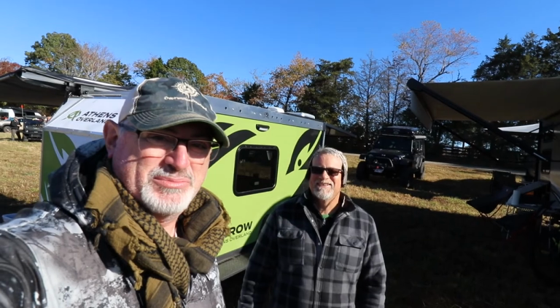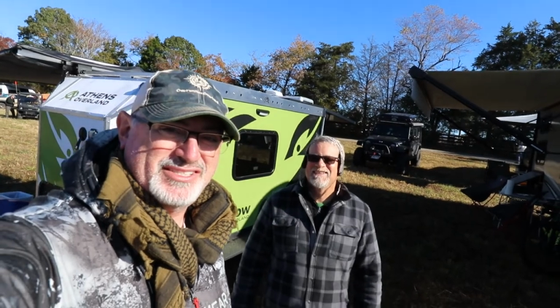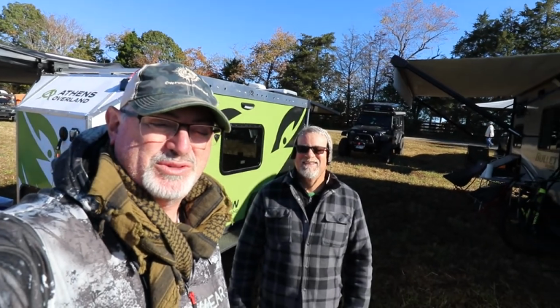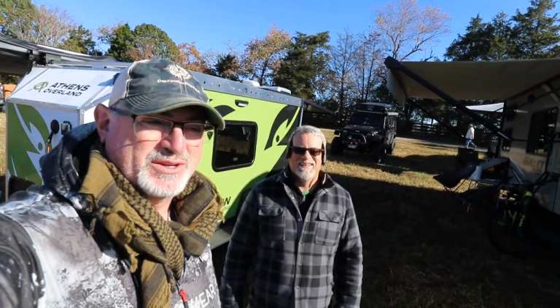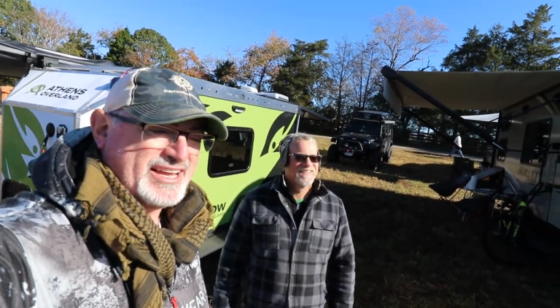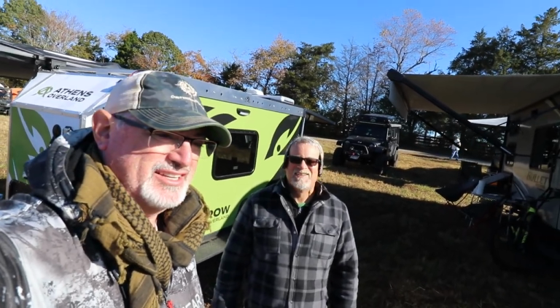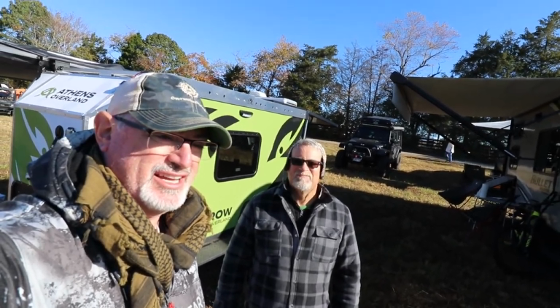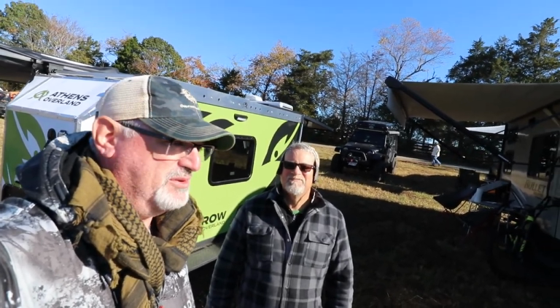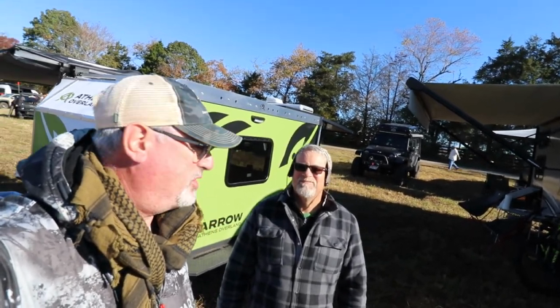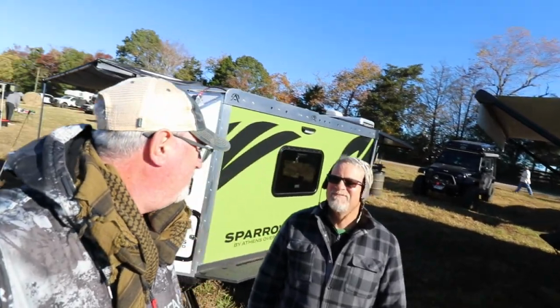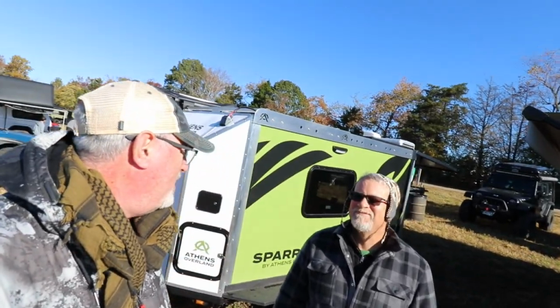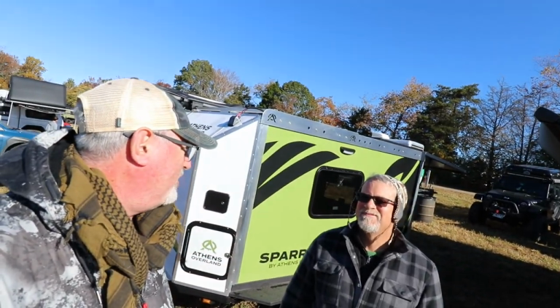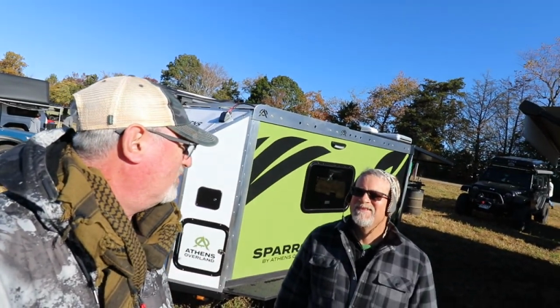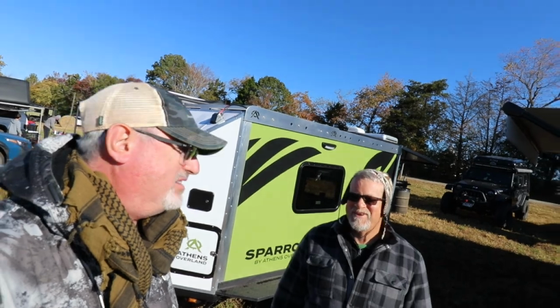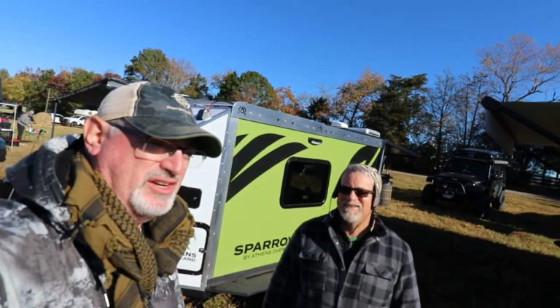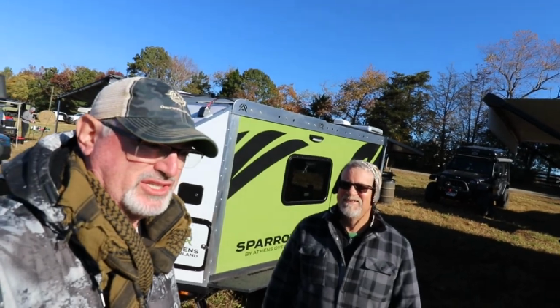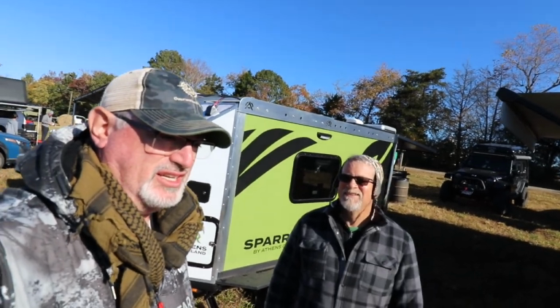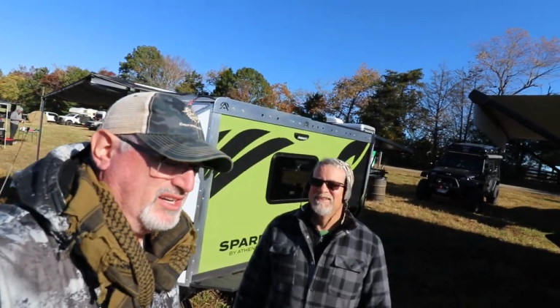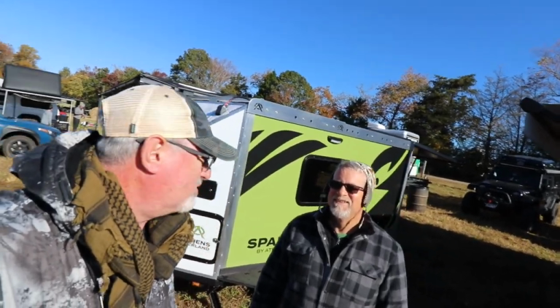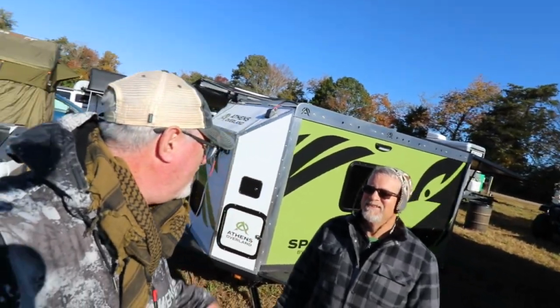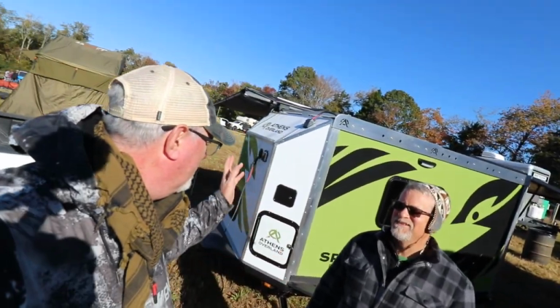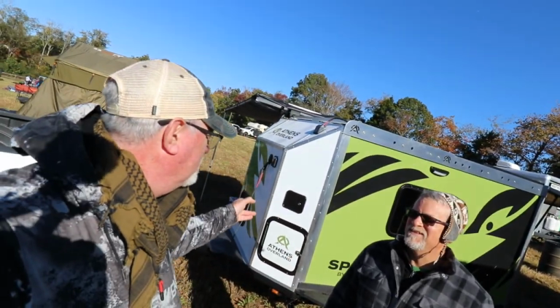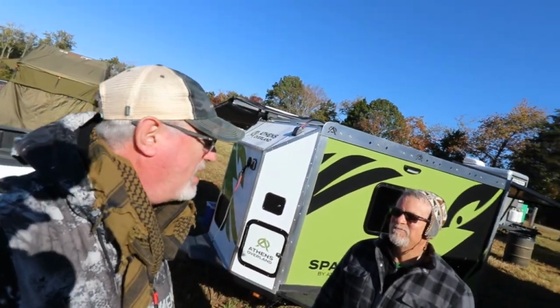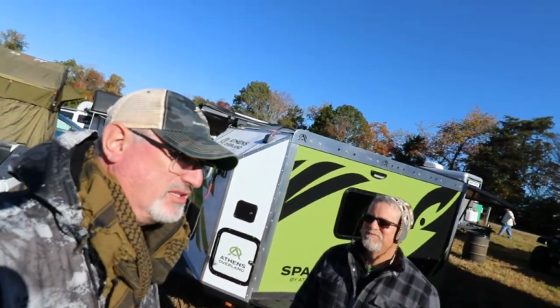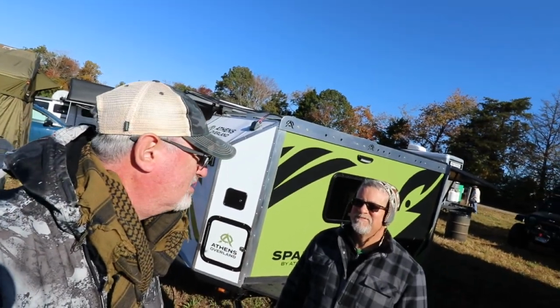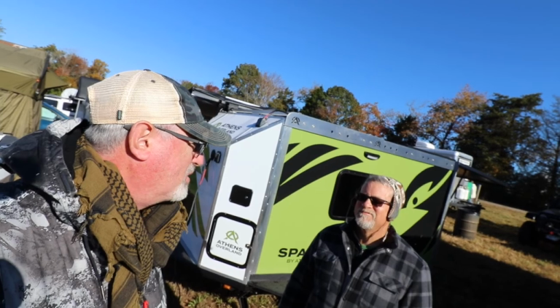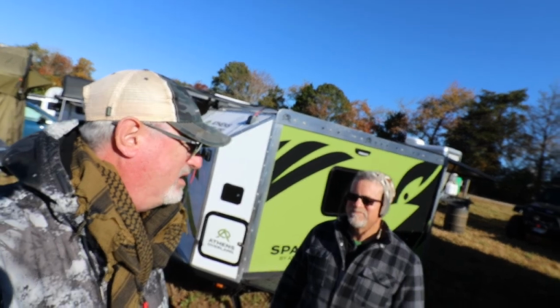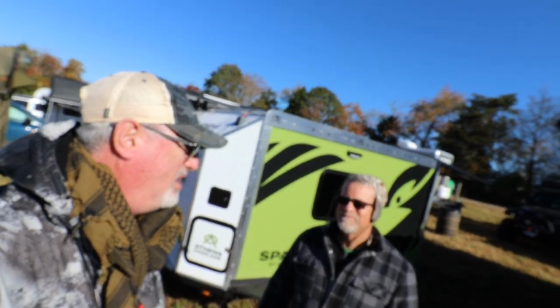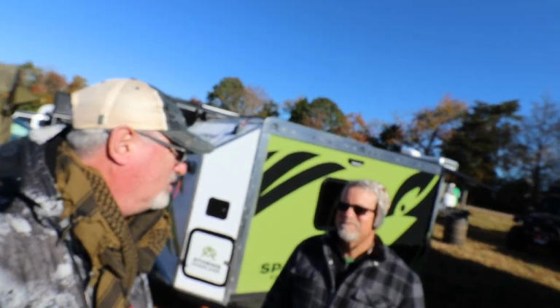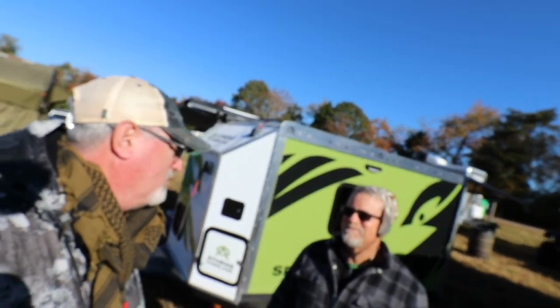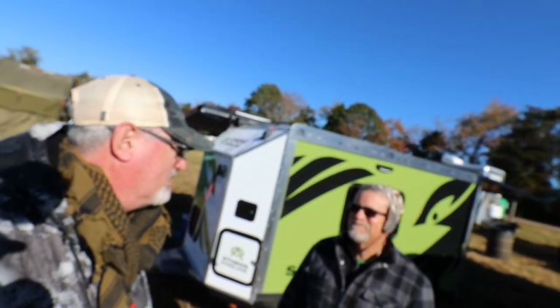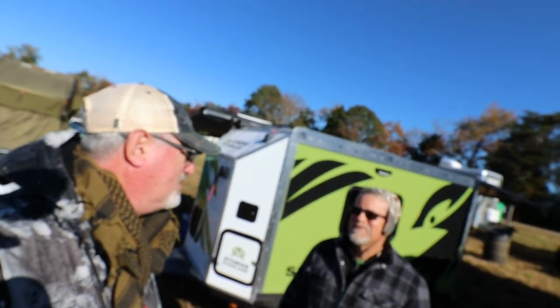Good morning, this is Derek with Overwater Overland. I am here with Joey from Athens Overland who is in the process of creating new tow-behinds, and this is his prototype. So Joey, you want to tell us about it today?